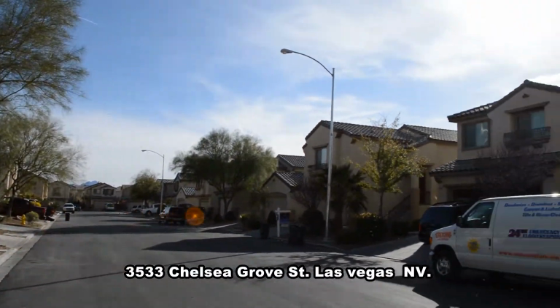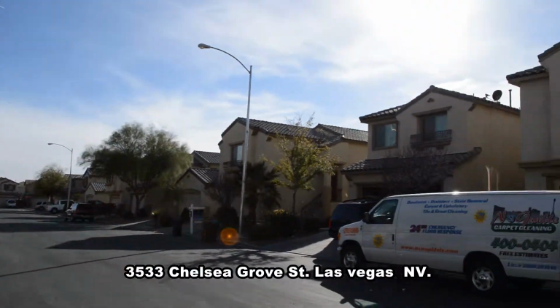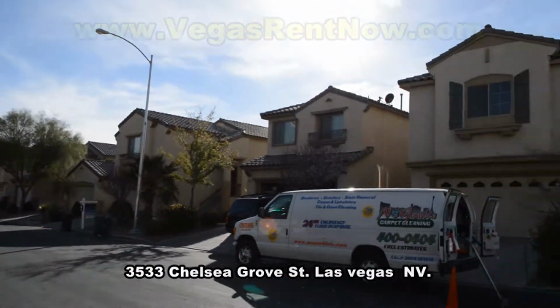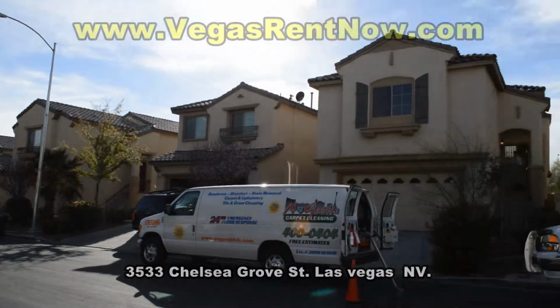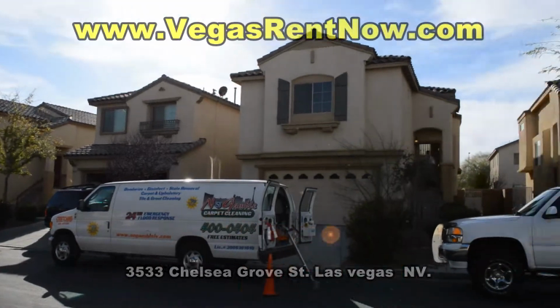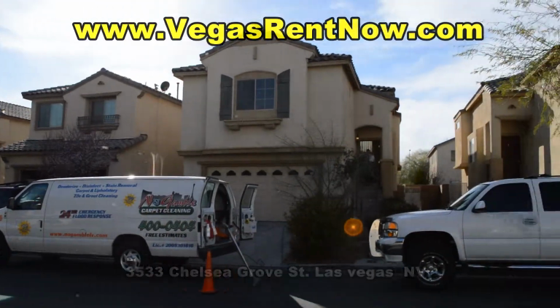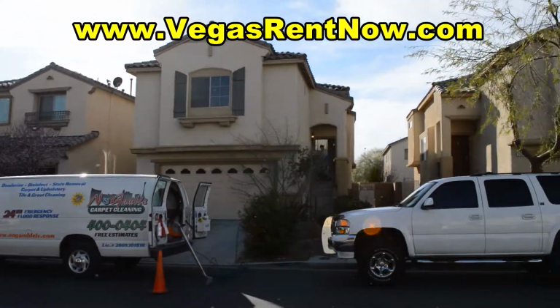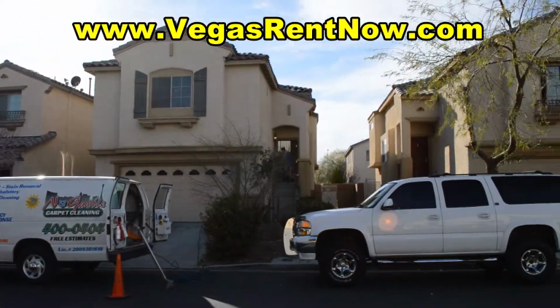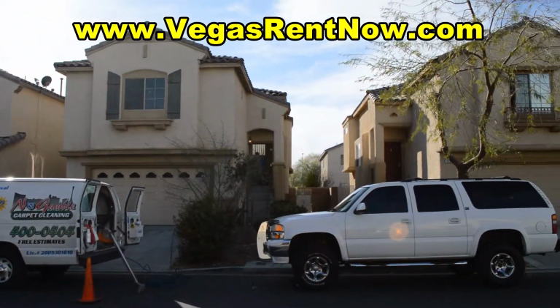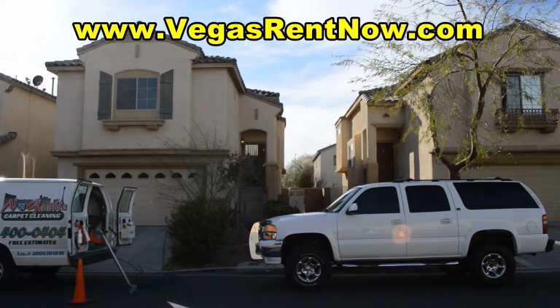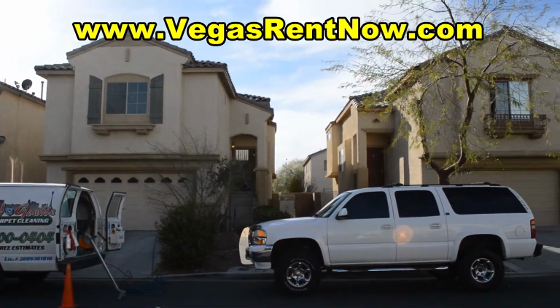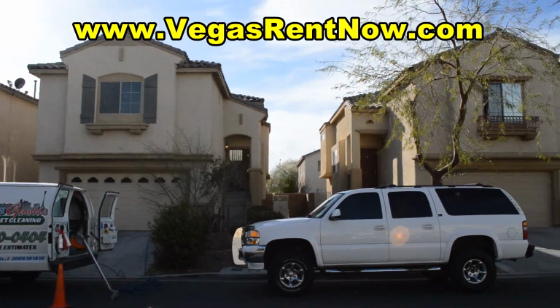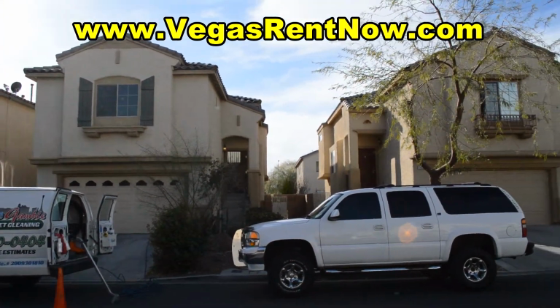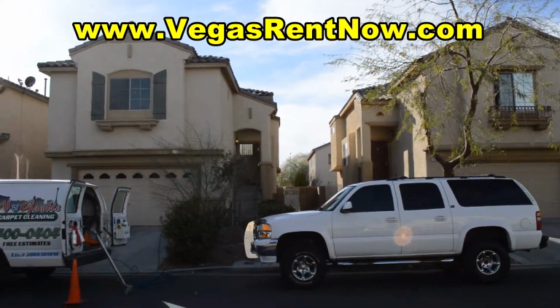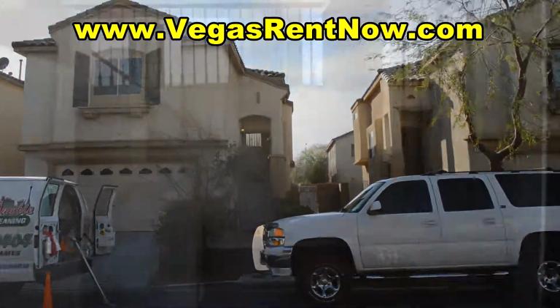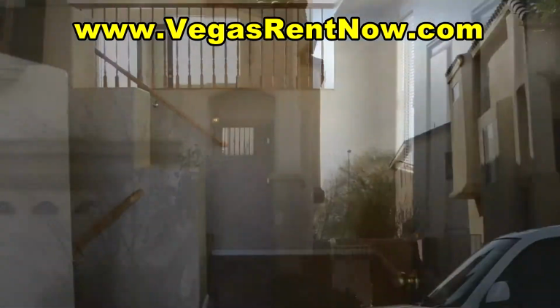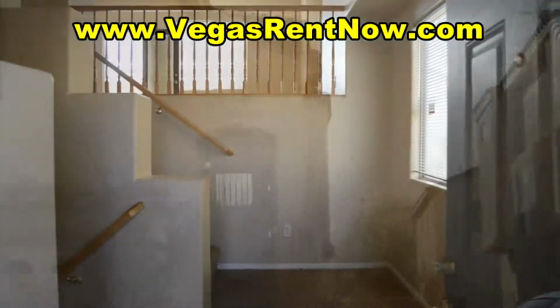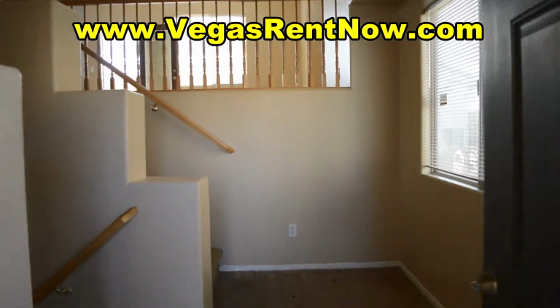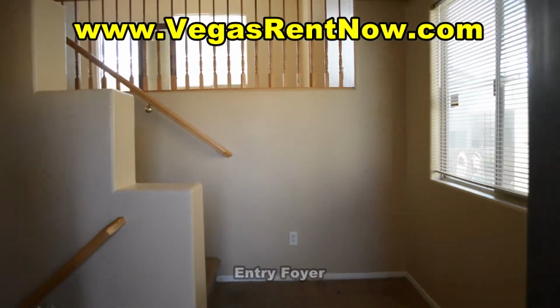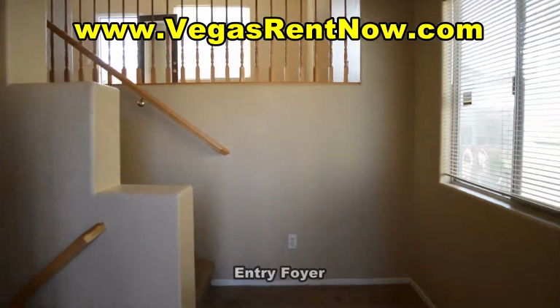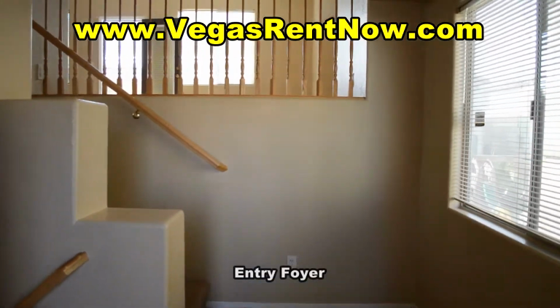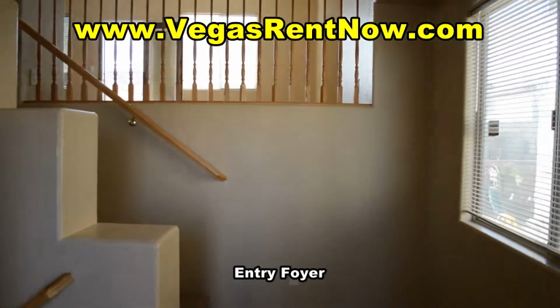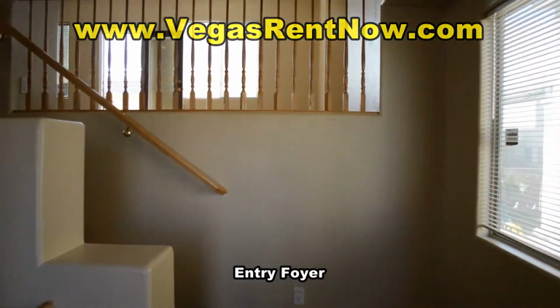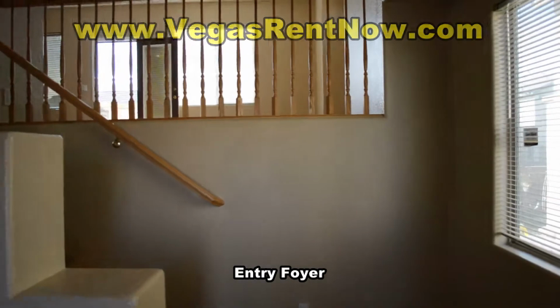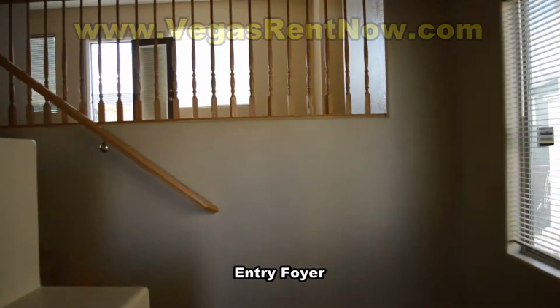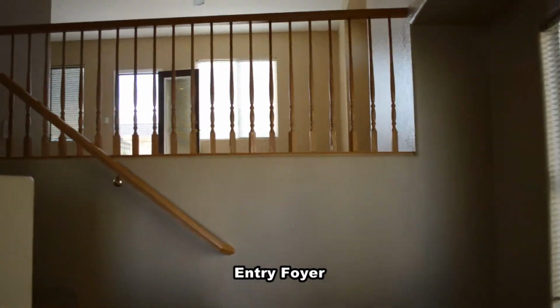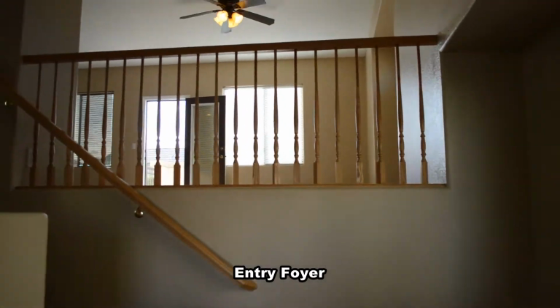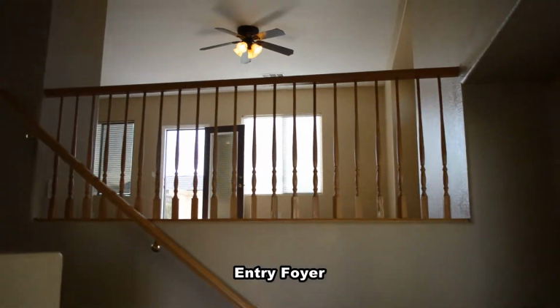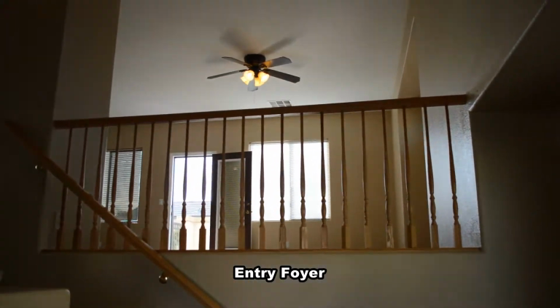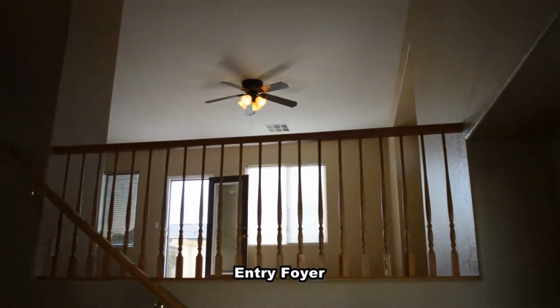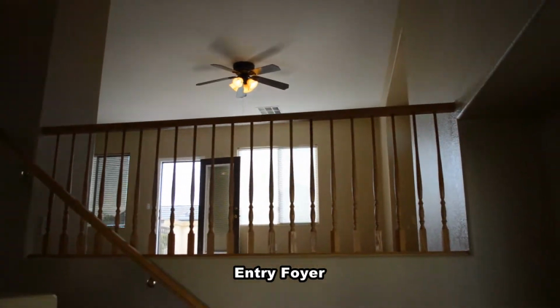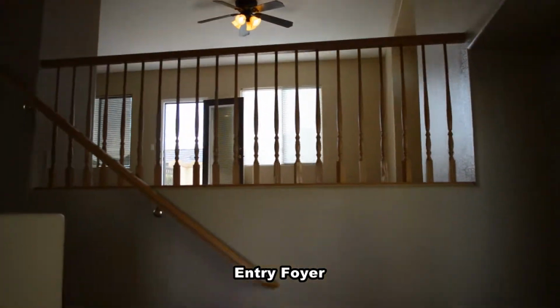The home features a split floor plan with the main living area, master bedroom, and one bedroom upstairs, and one bedroom, one bath, and a family room down.